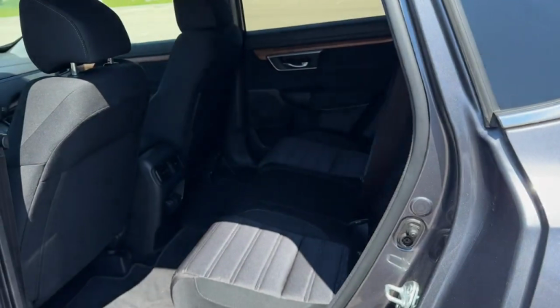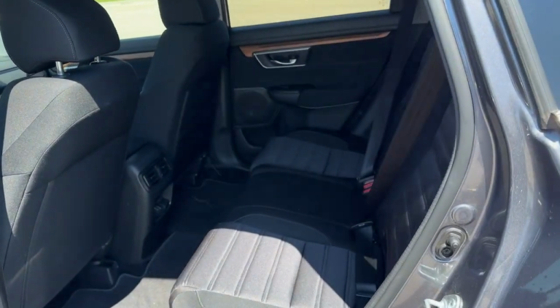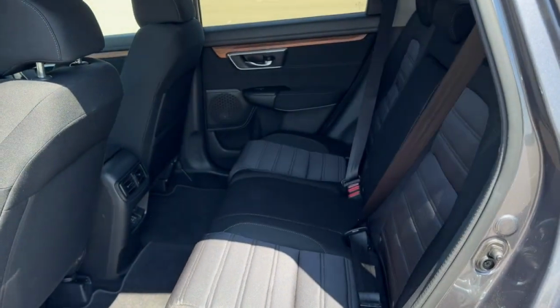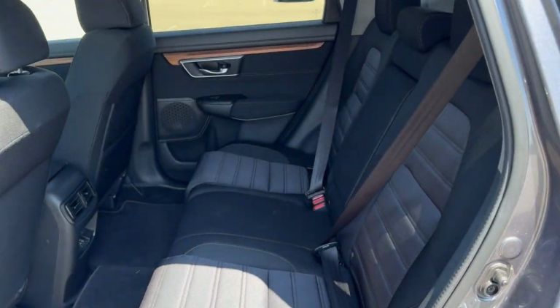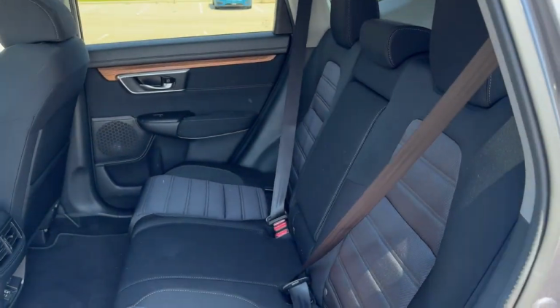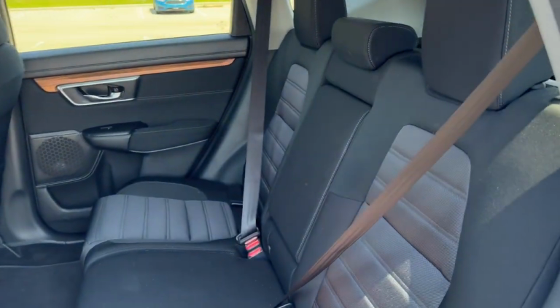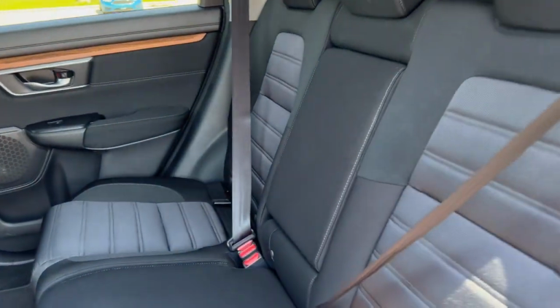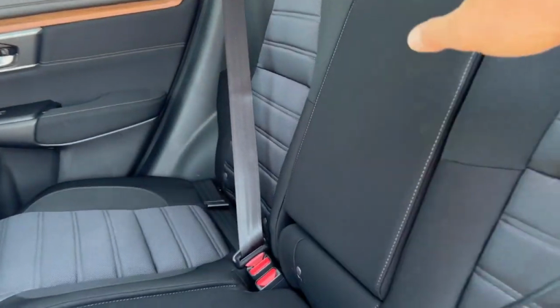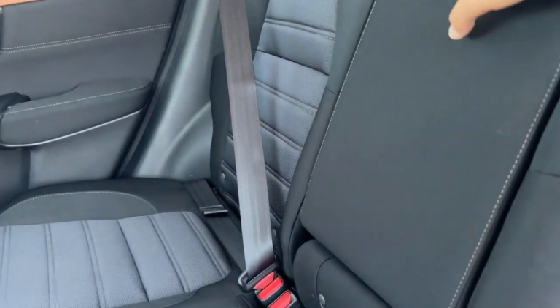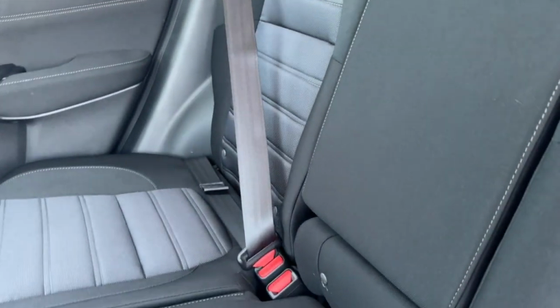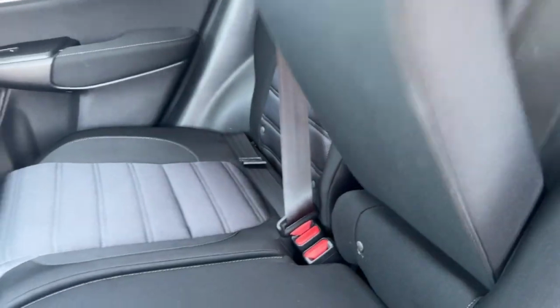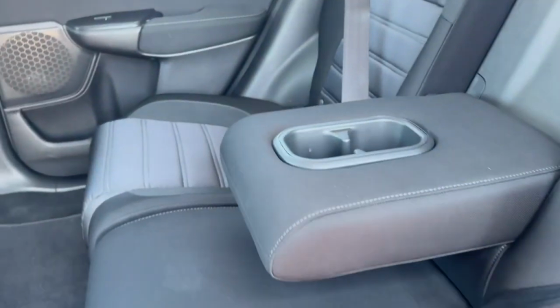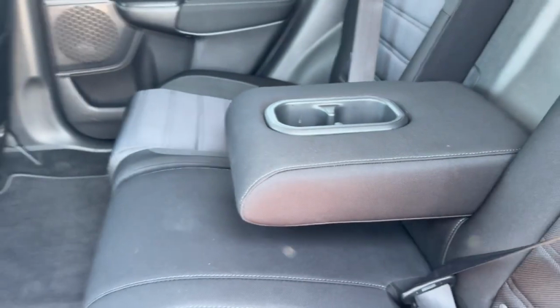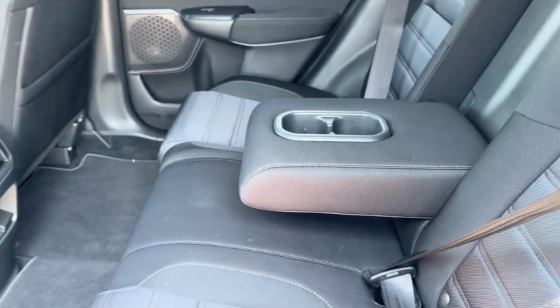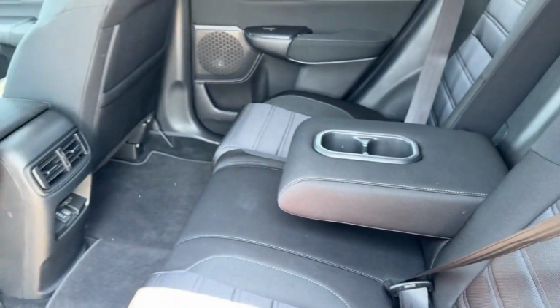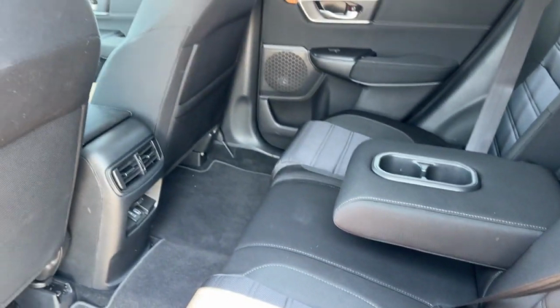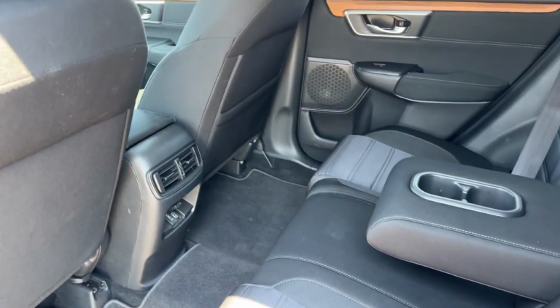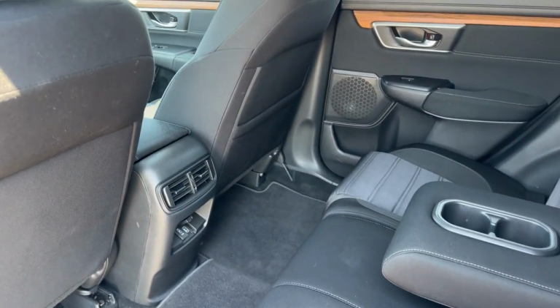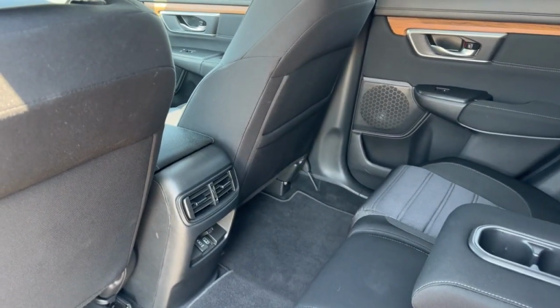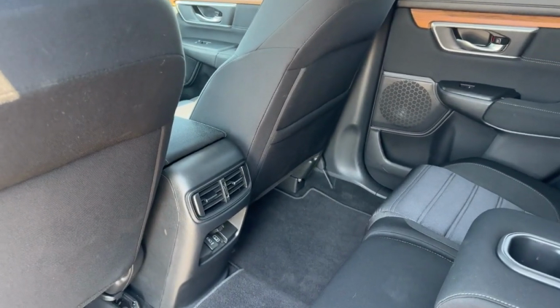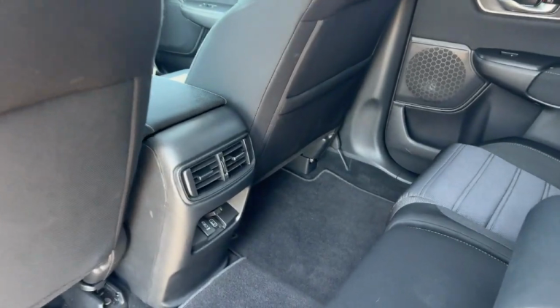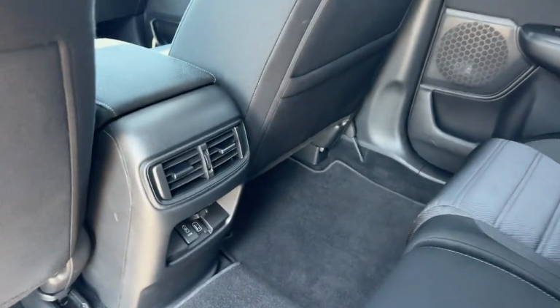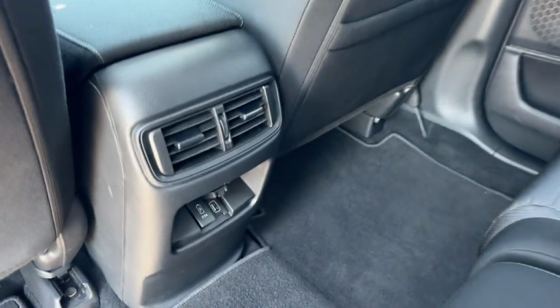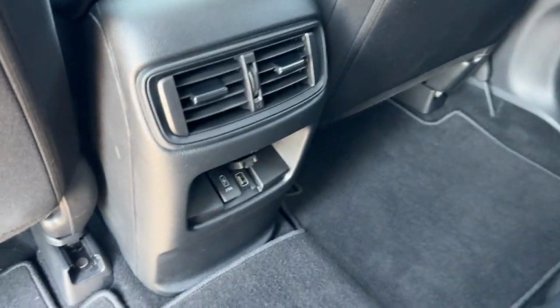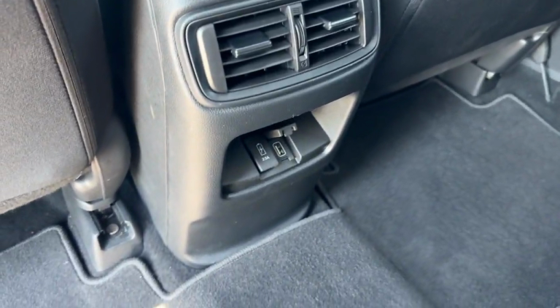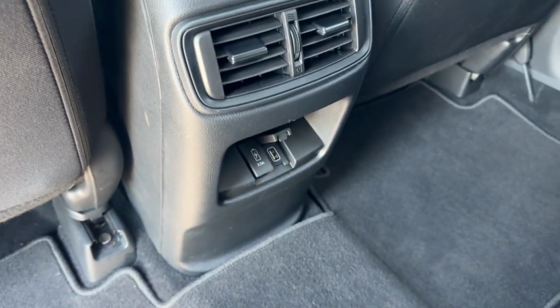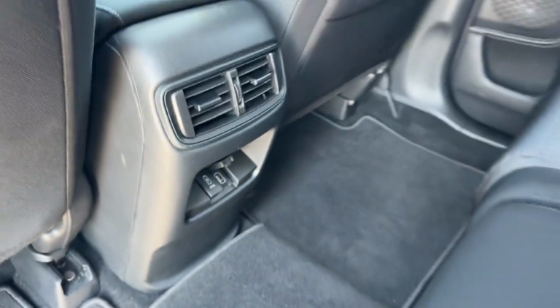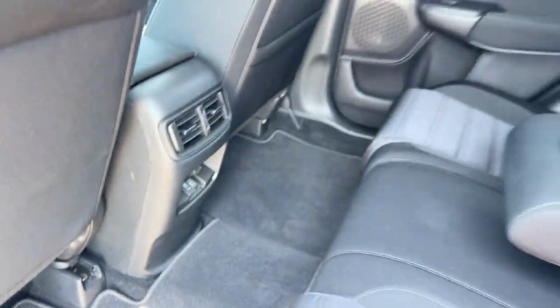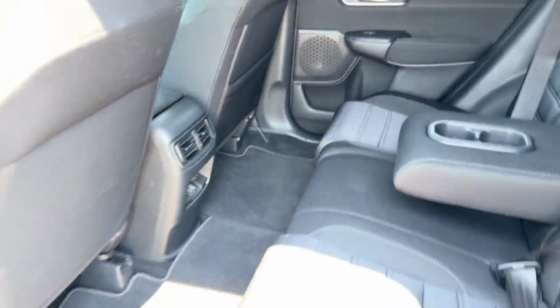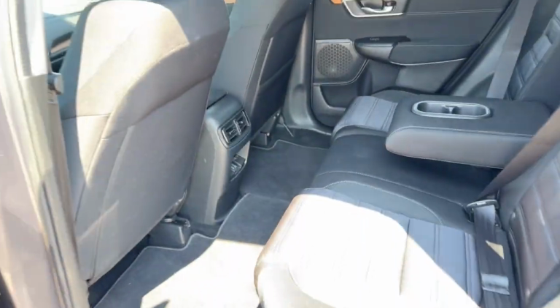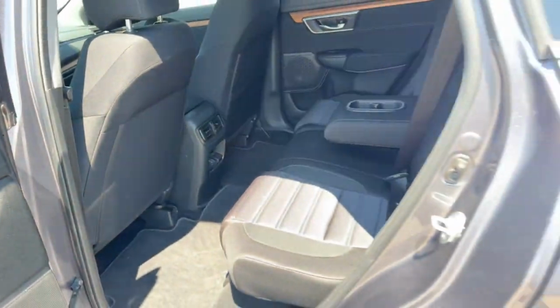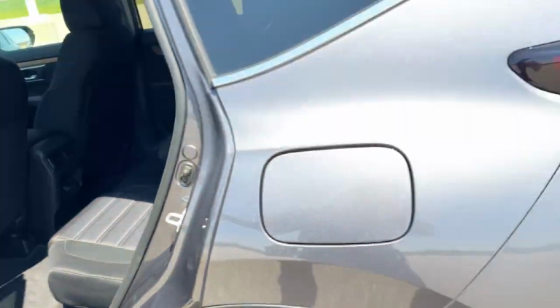Good amount of space in the back here. It does seat three passengers with the fold-down cup holder slash armrest. You've got extra storage on the back of that front passenger seat and a couple of USB ports back here for charging devices.